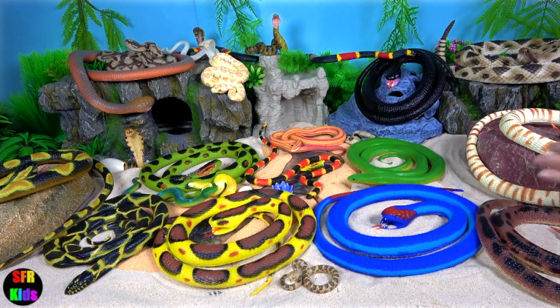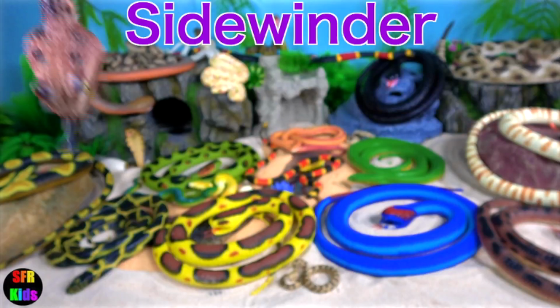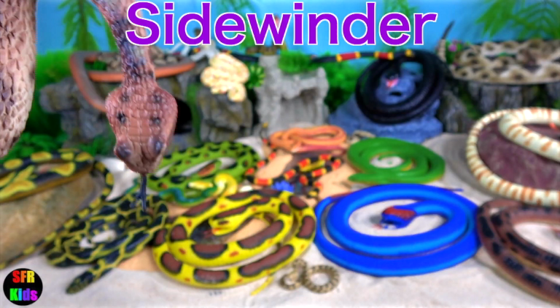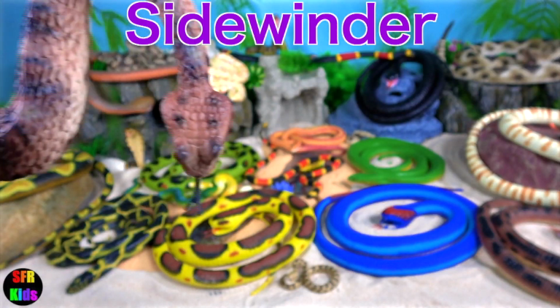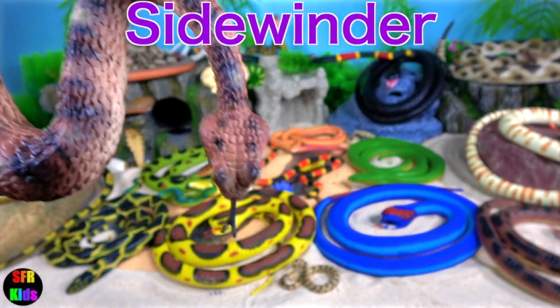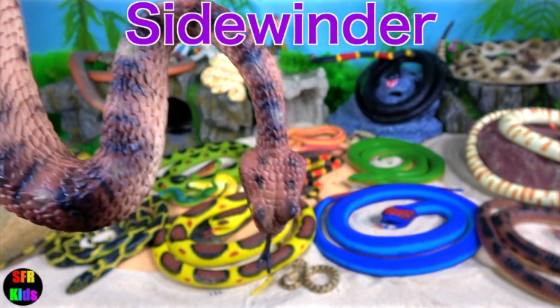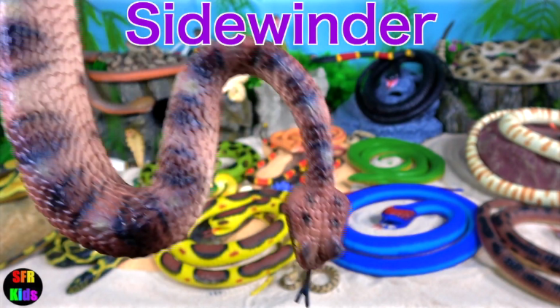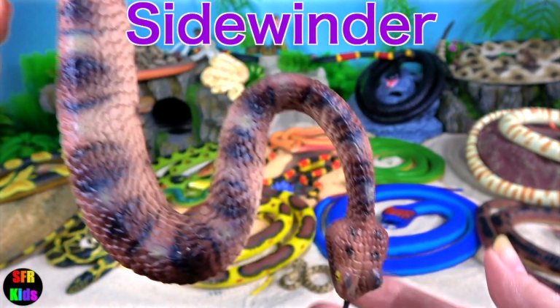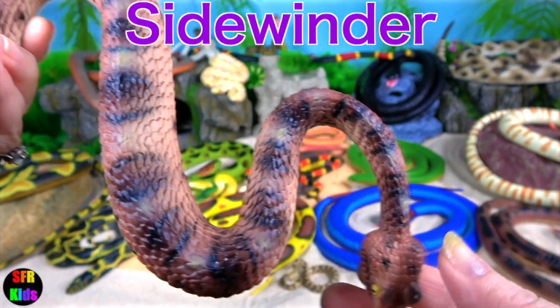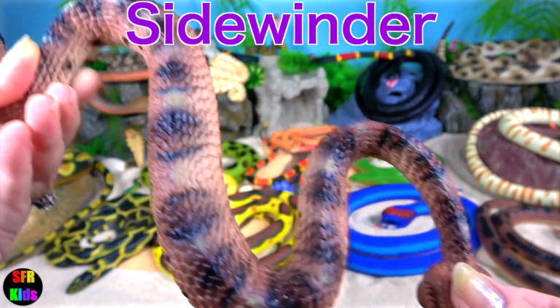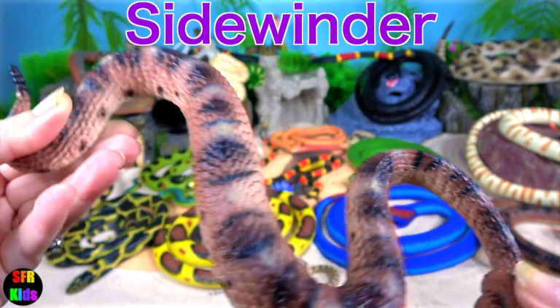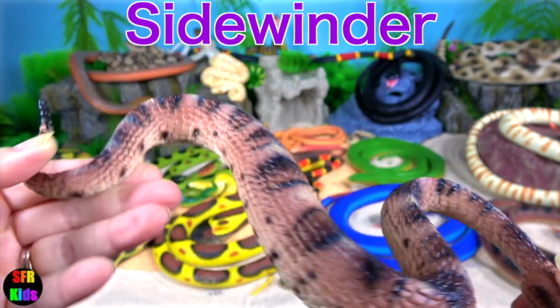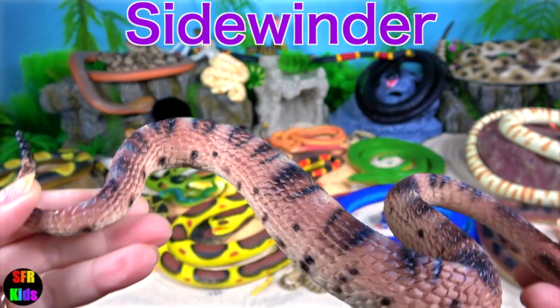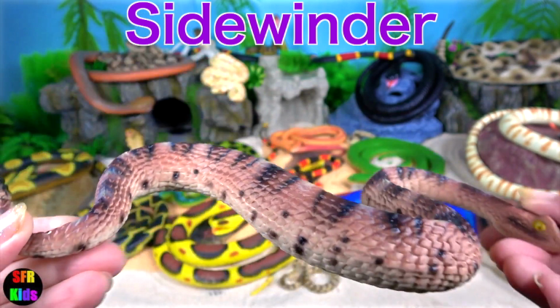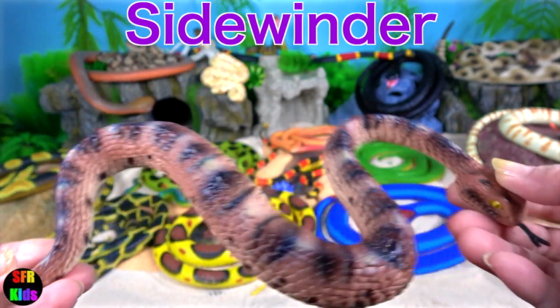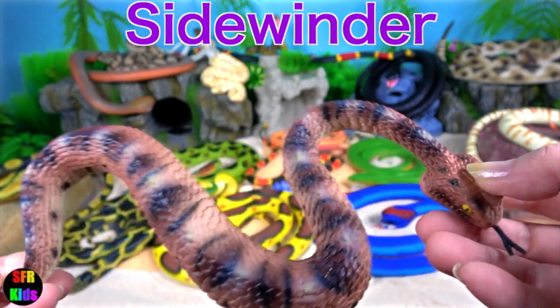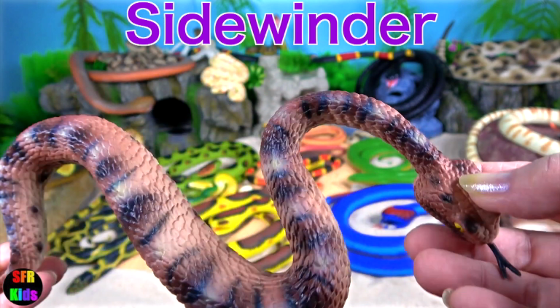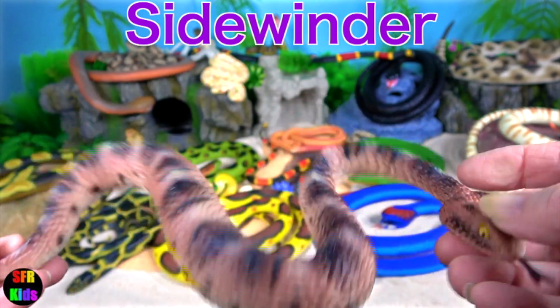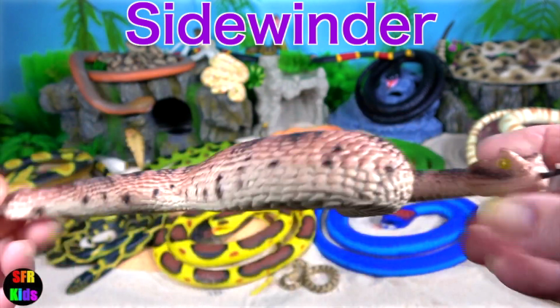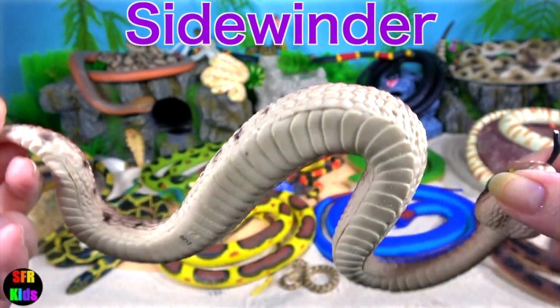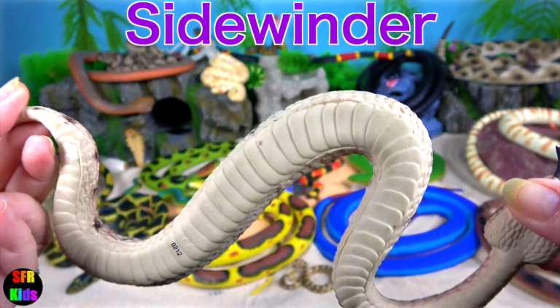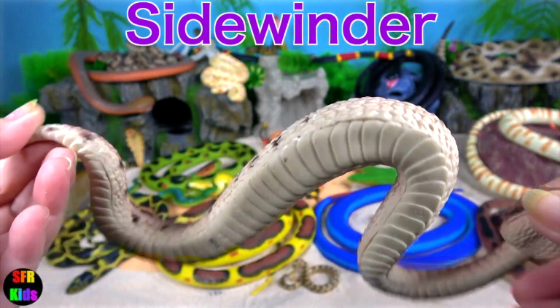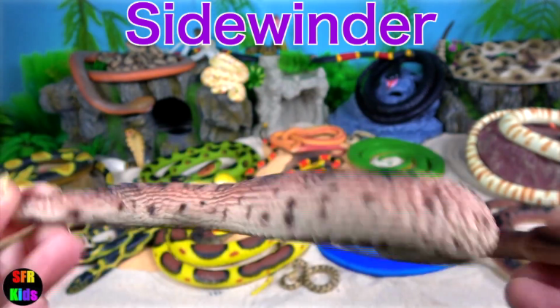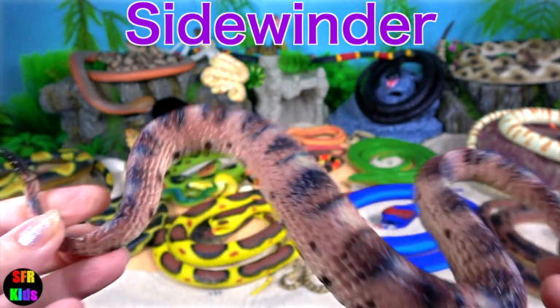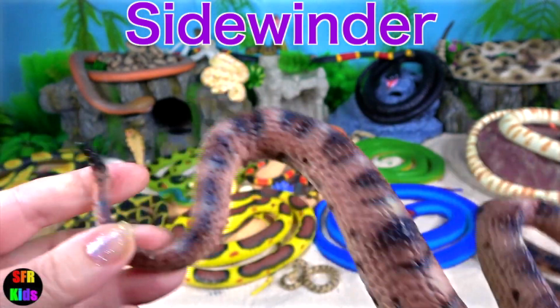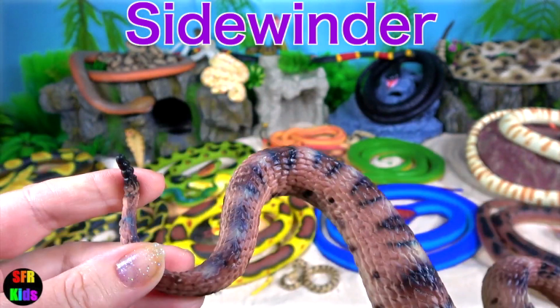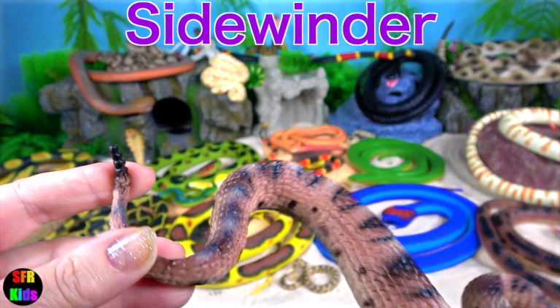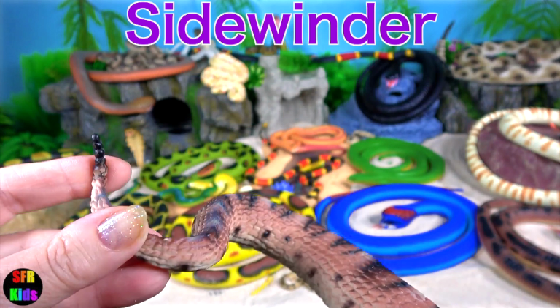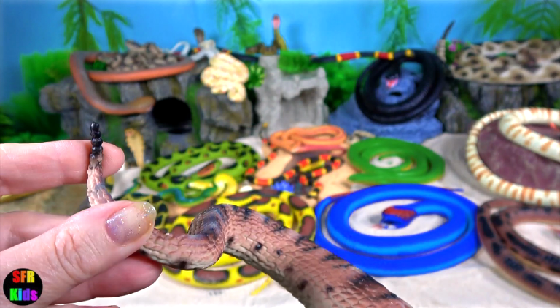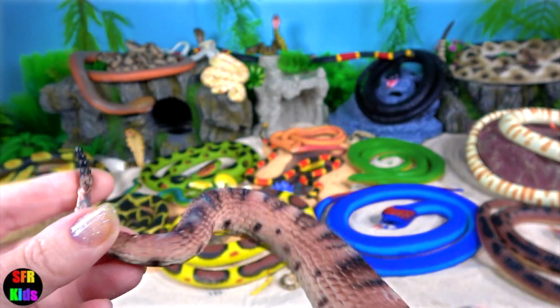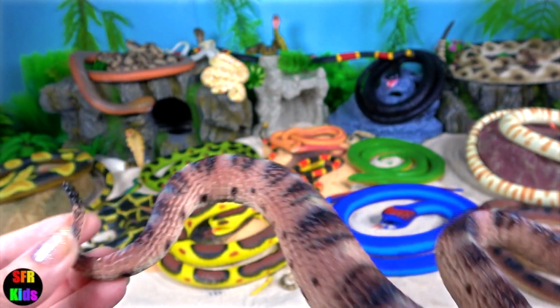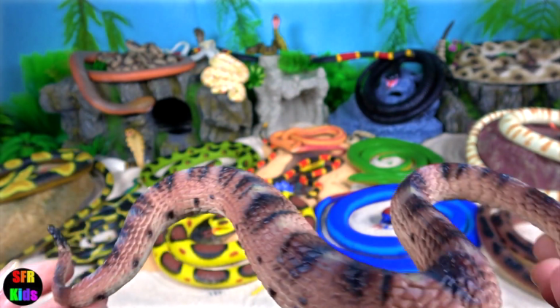The Sidewinder Rattlesnake — it's a species of venomous pit viper. It uses a side-winding motion to move across the sand.